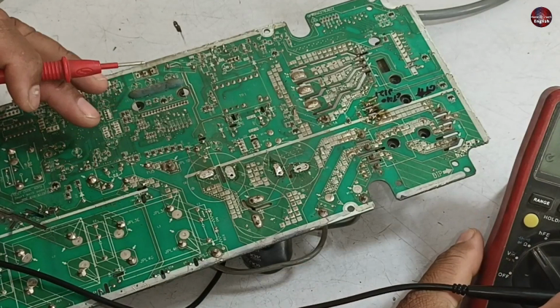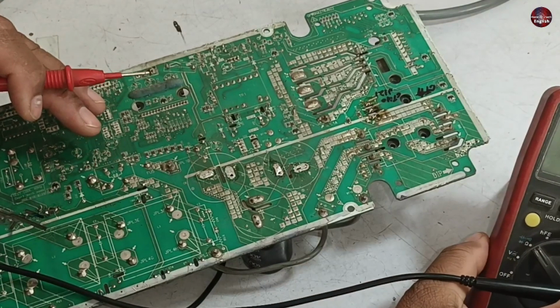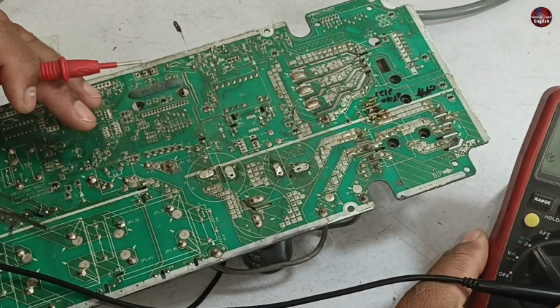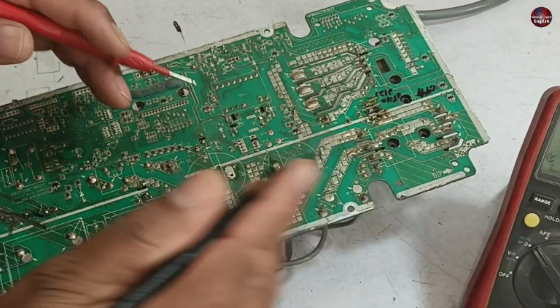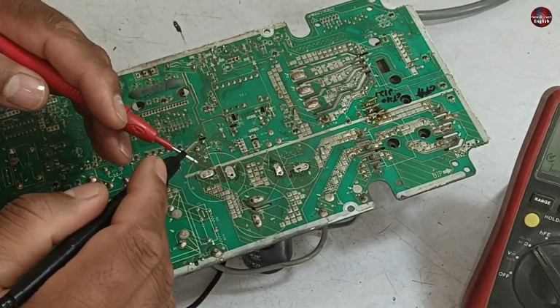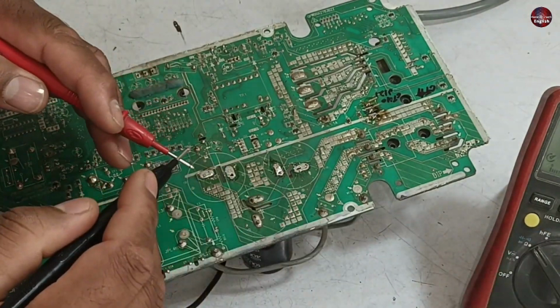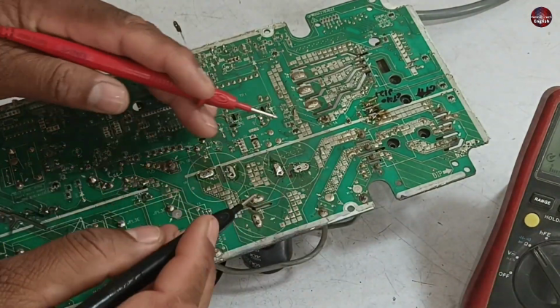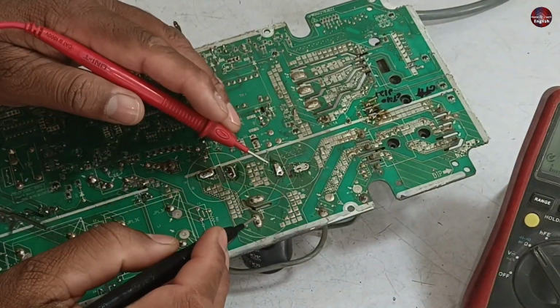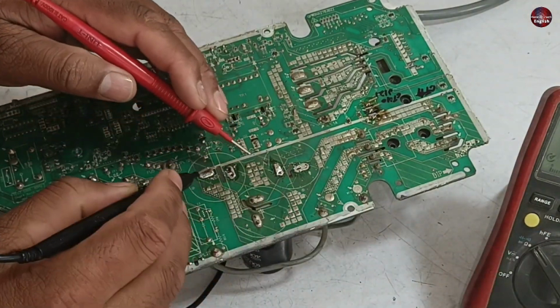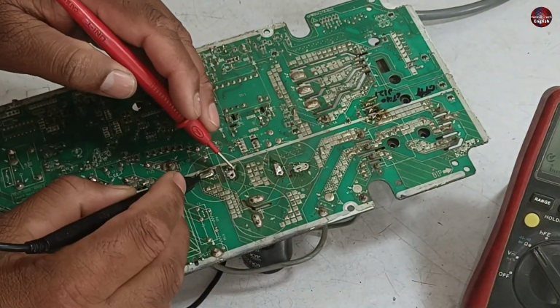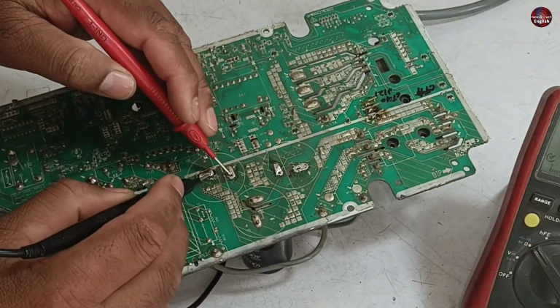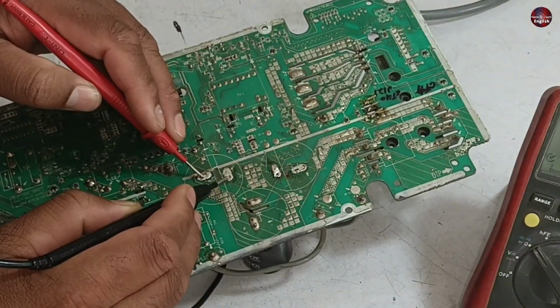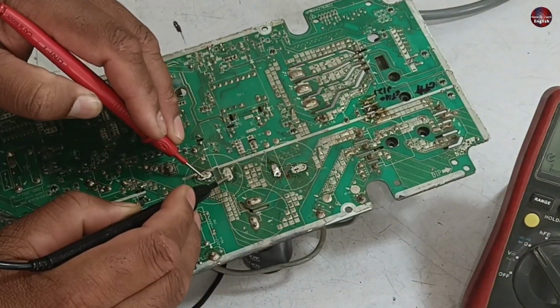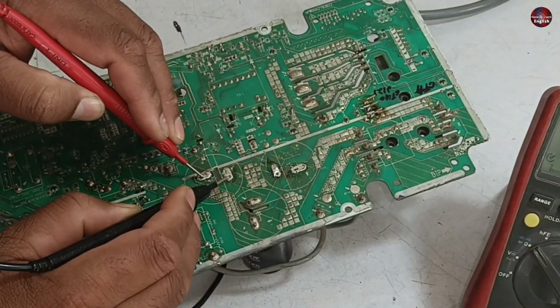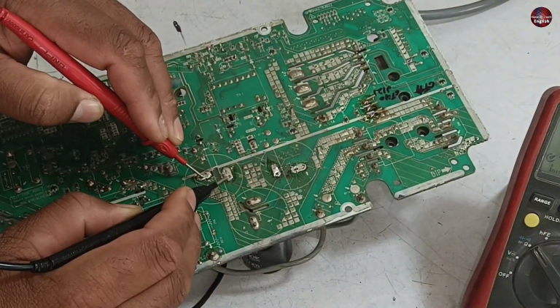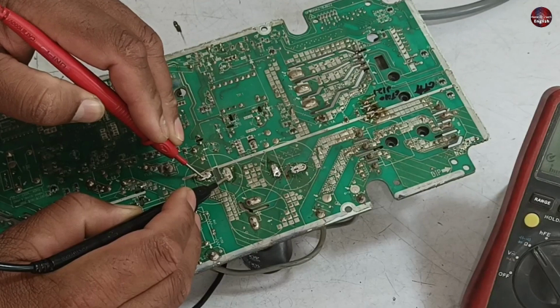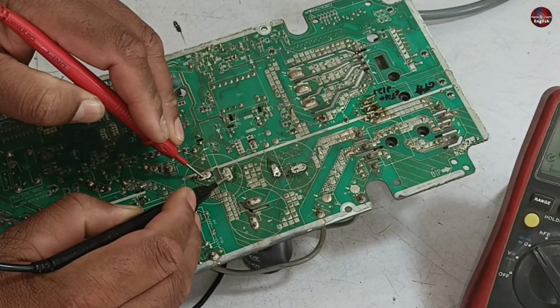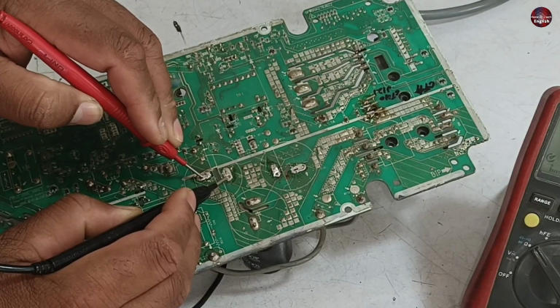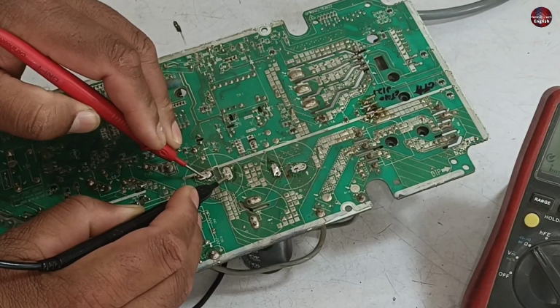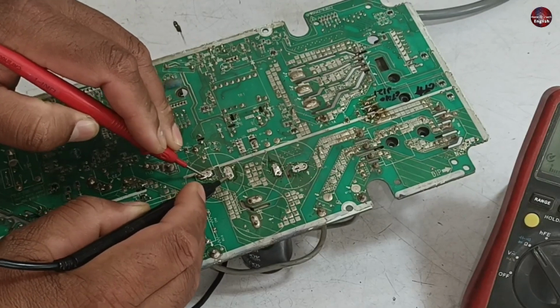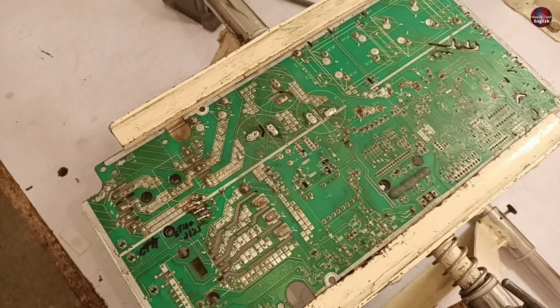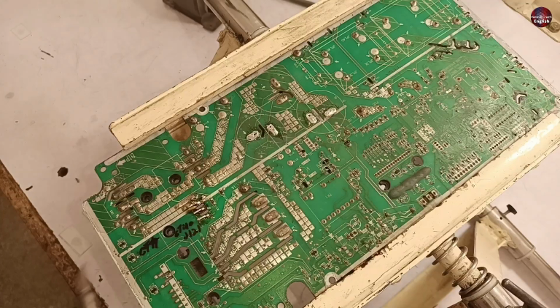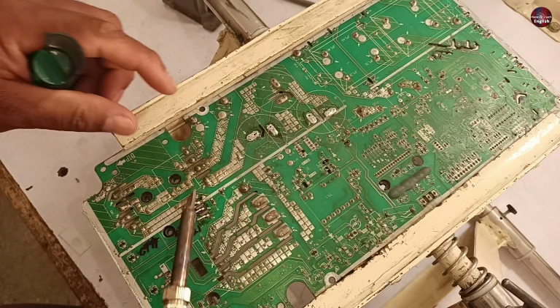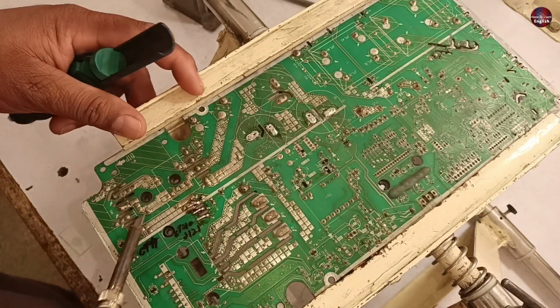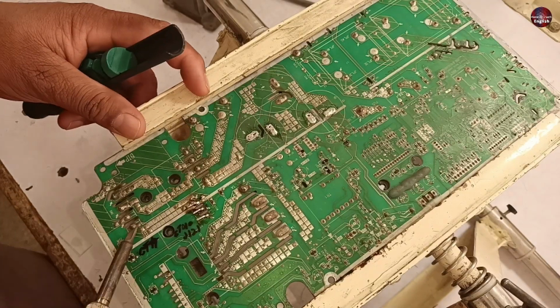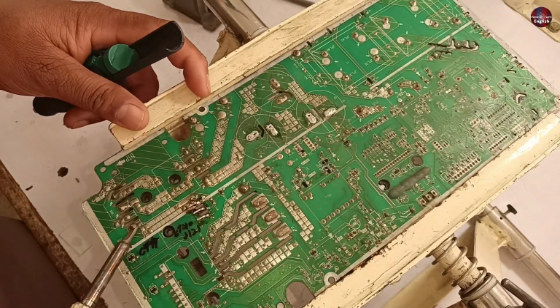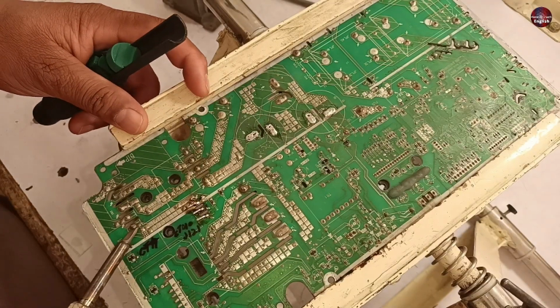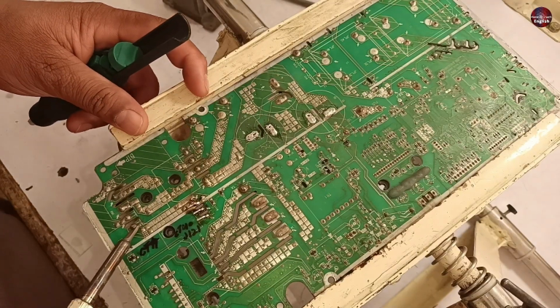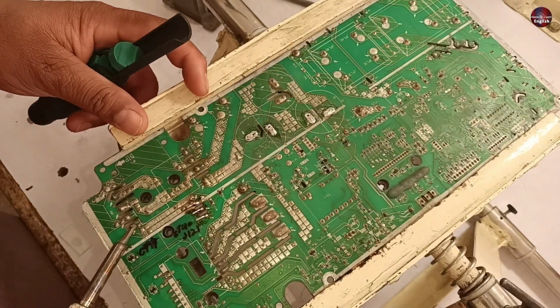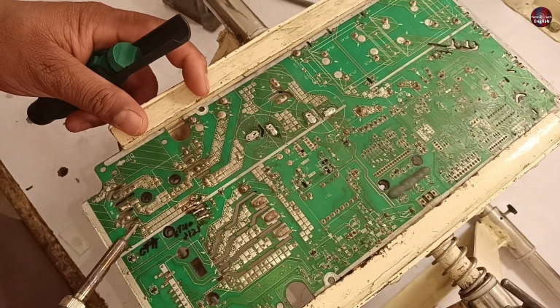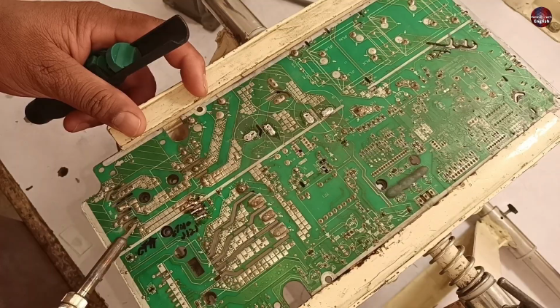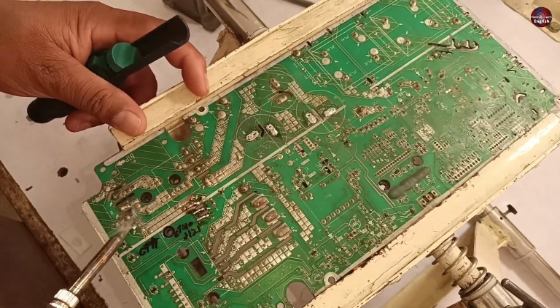Let's check the capacitors. I have removed two capacitors — the capacitor is fine. I will now remove the rectifier from the circuit board and replace it with a new one.